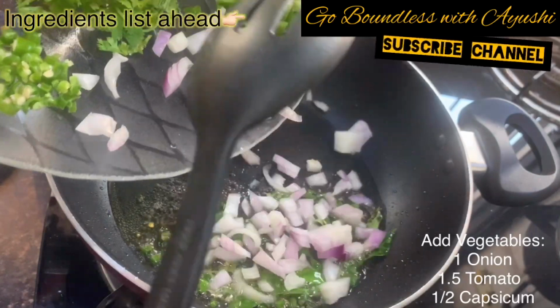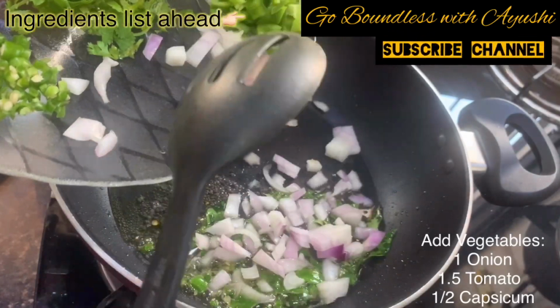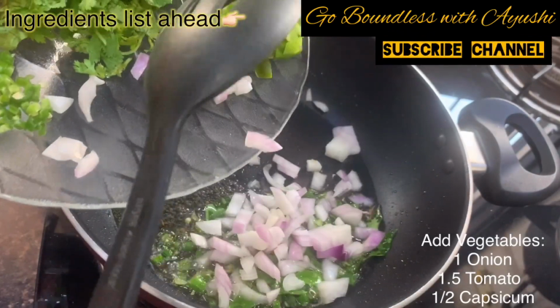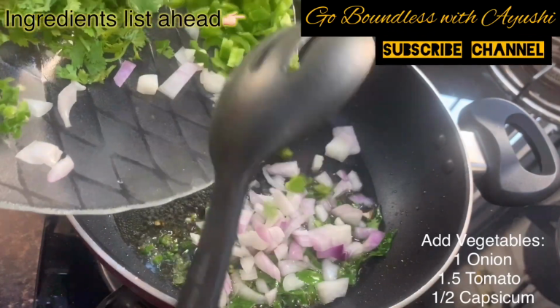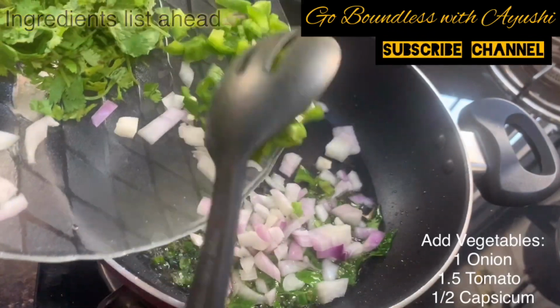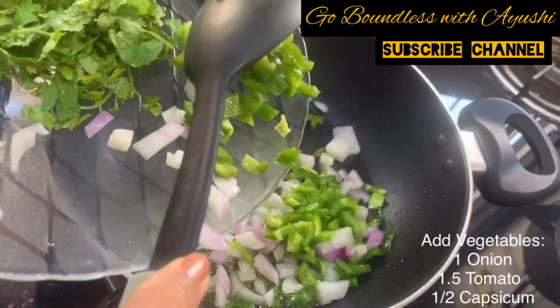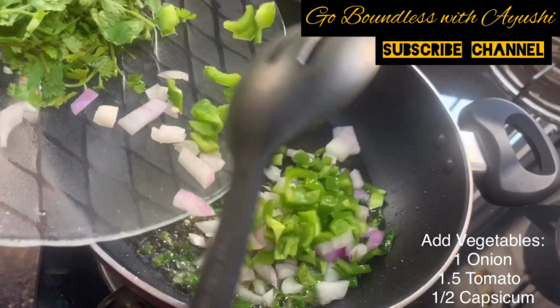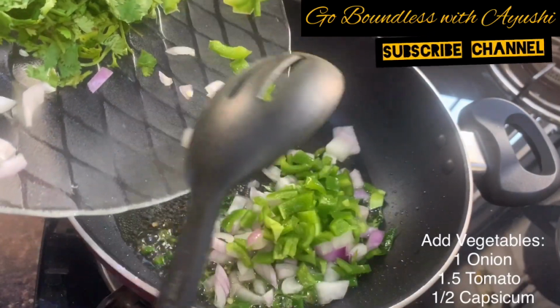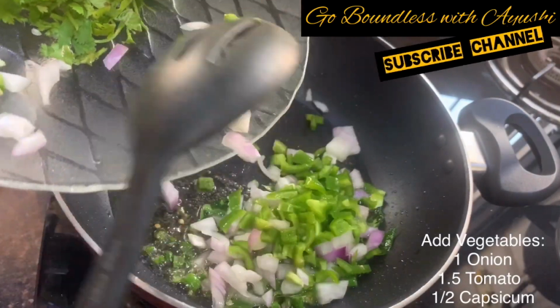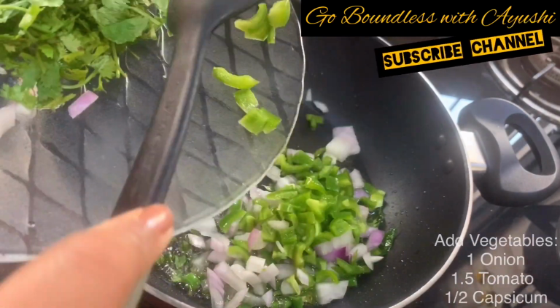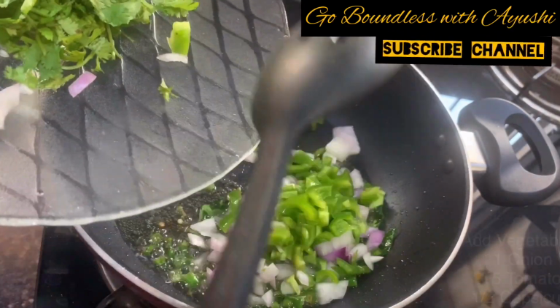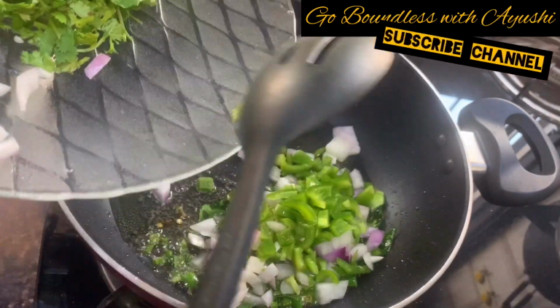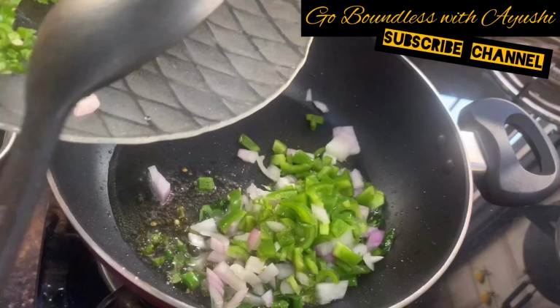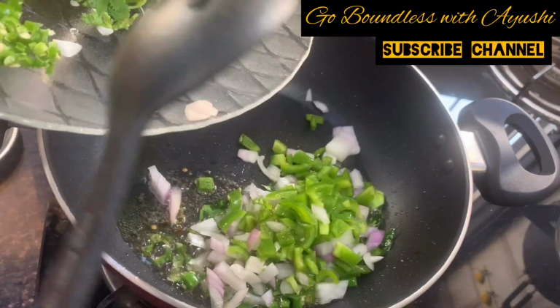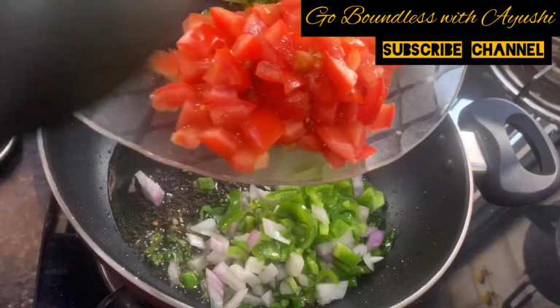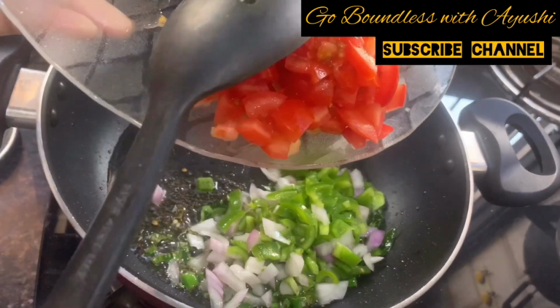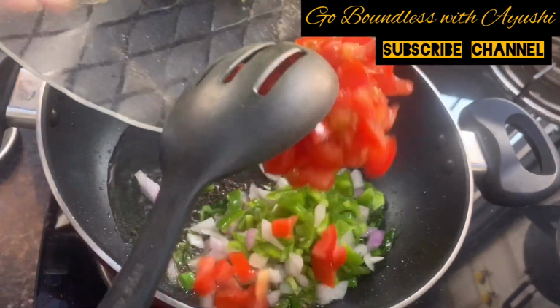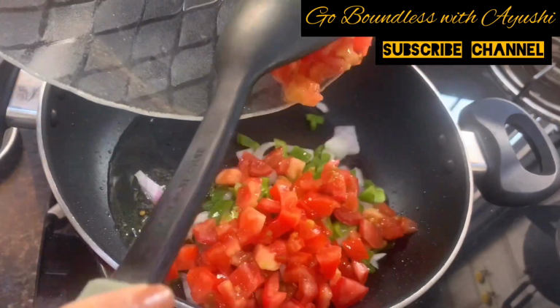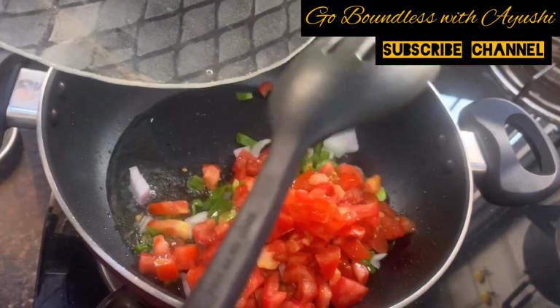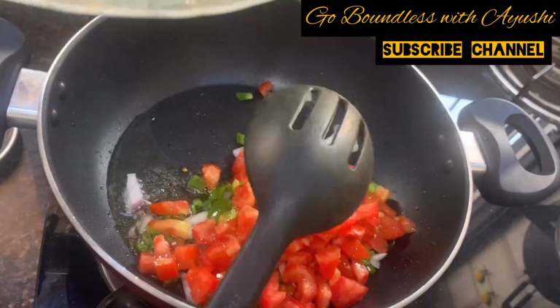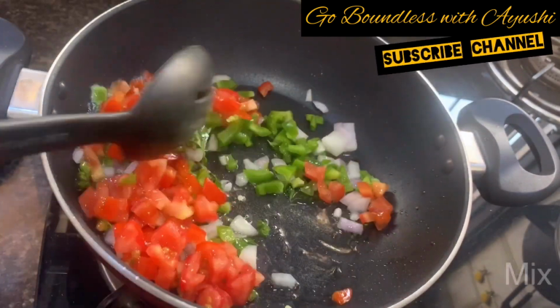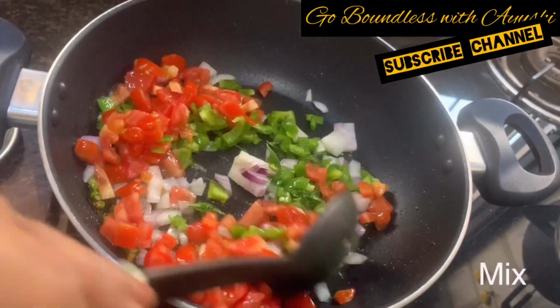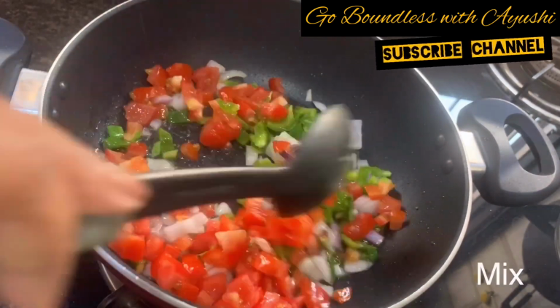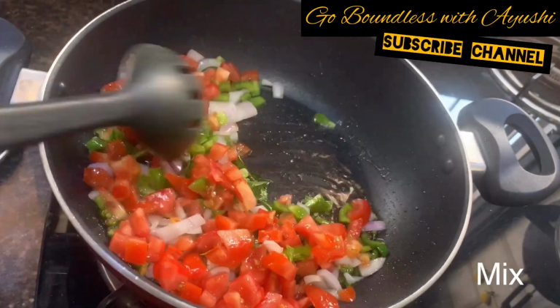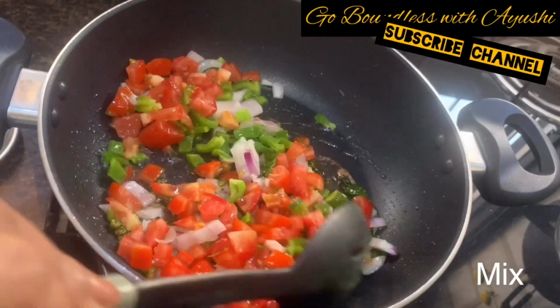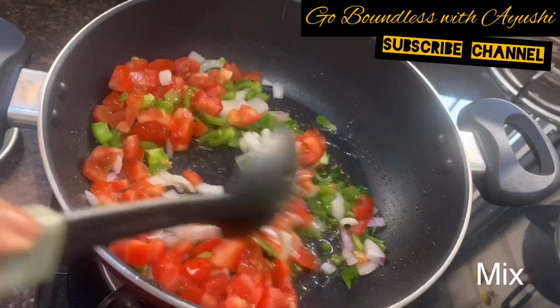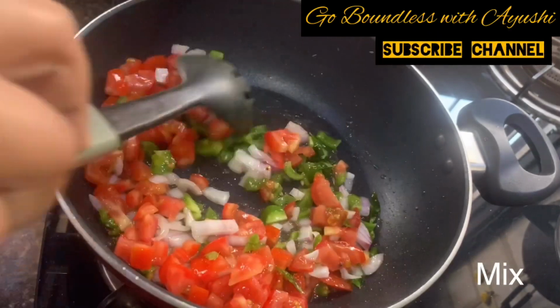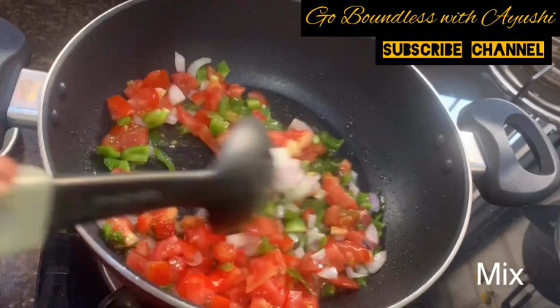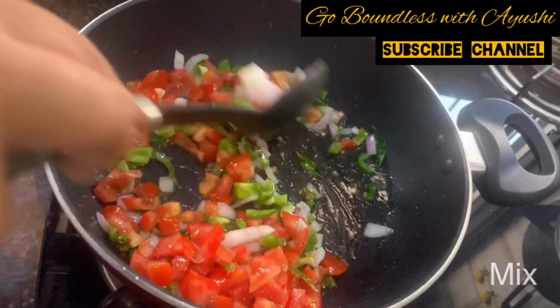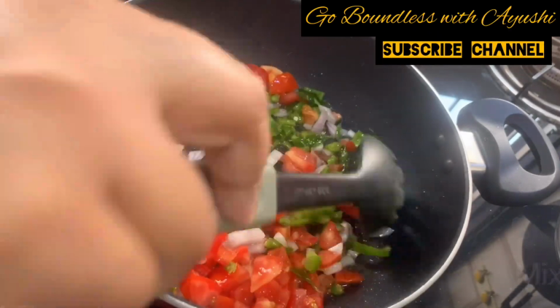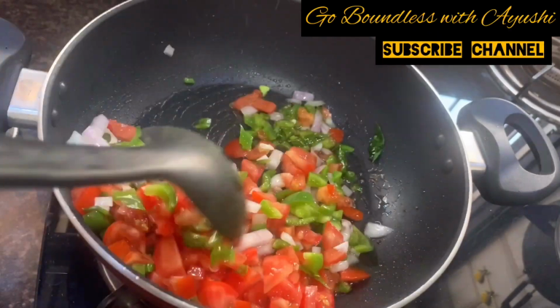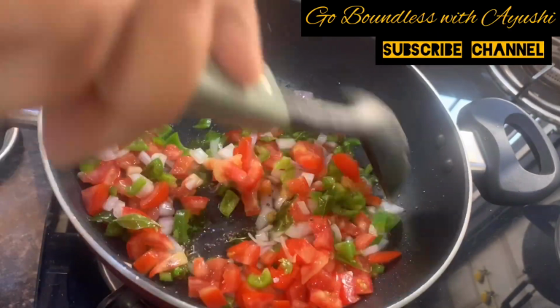Then add some vegetables: 1 onion, 1.5 tomato, and 1.5 capsicum. You can also add peas and carrots. Then mix these vegetables and give them a rough mix.